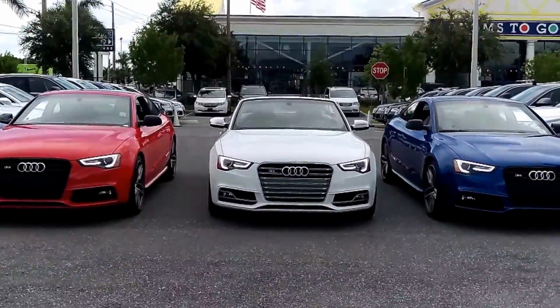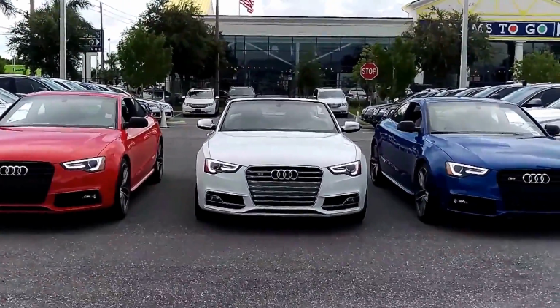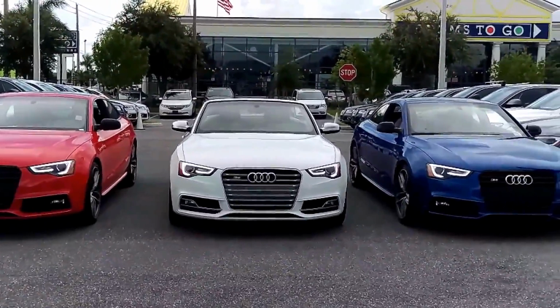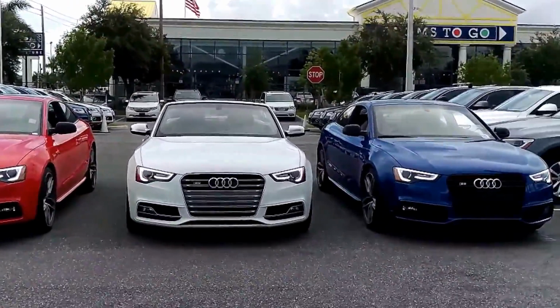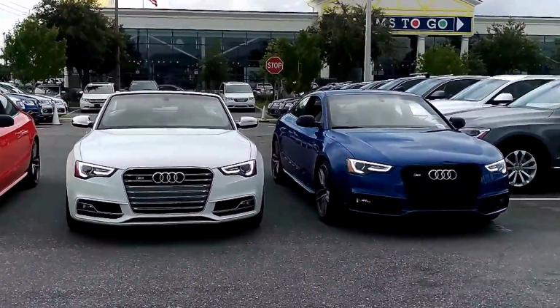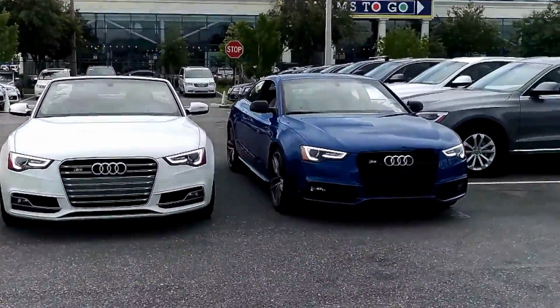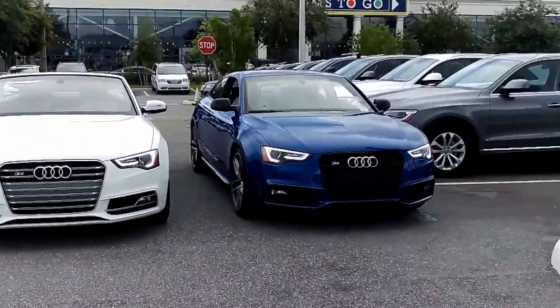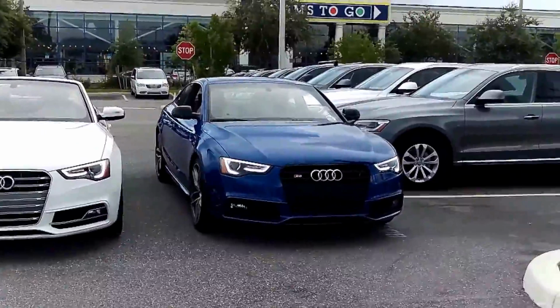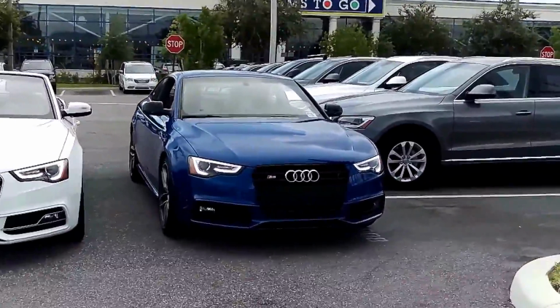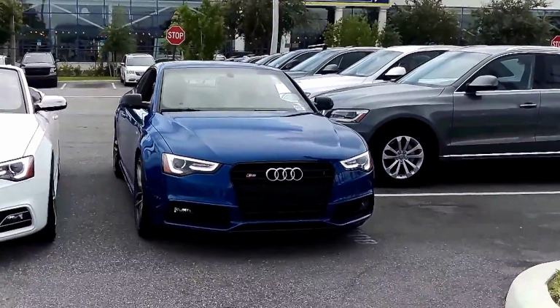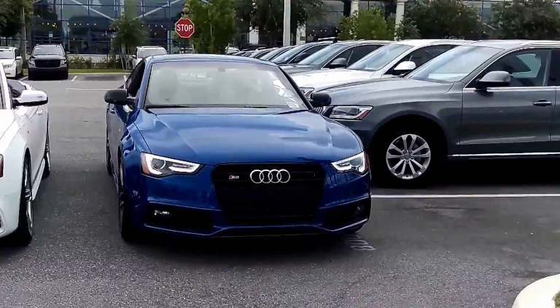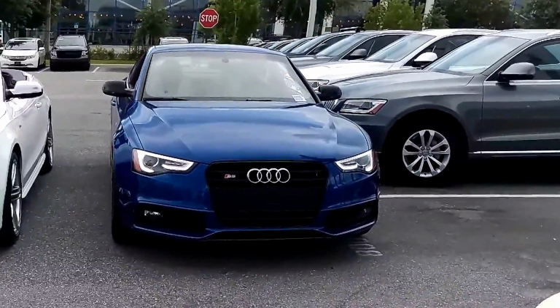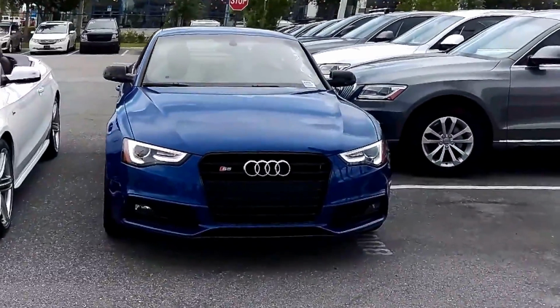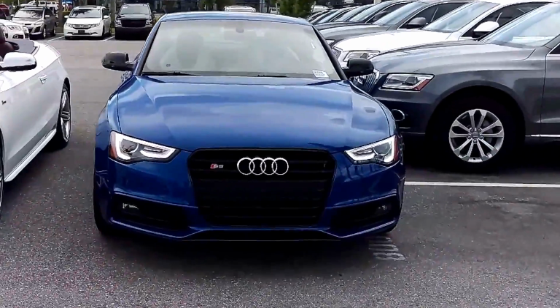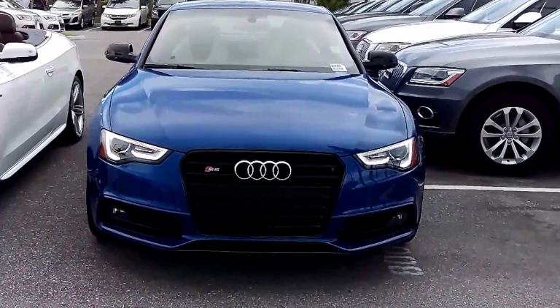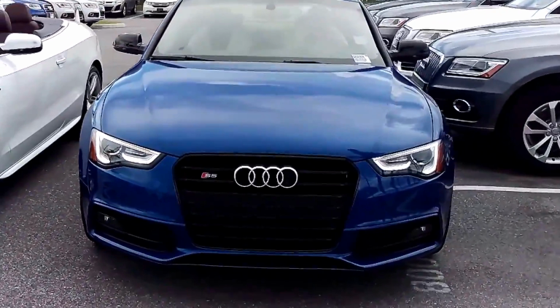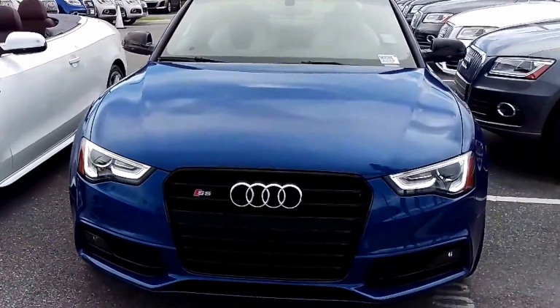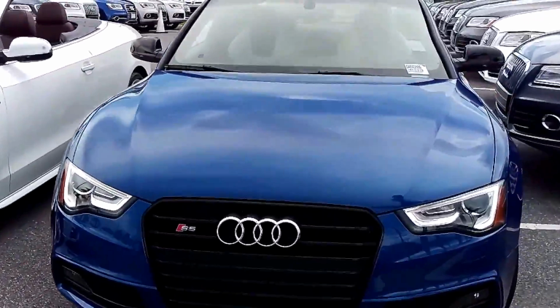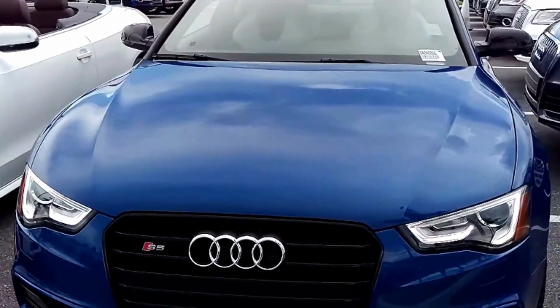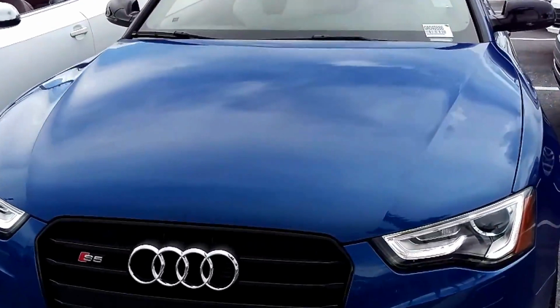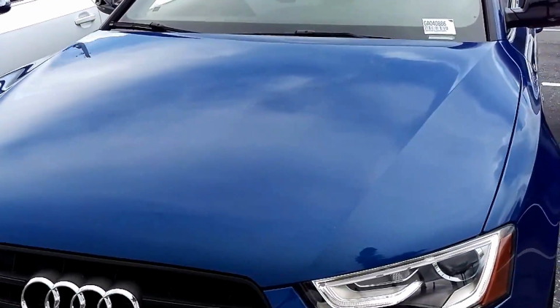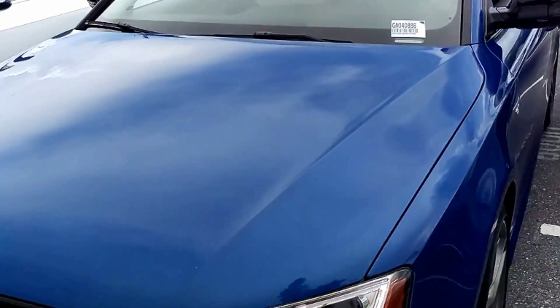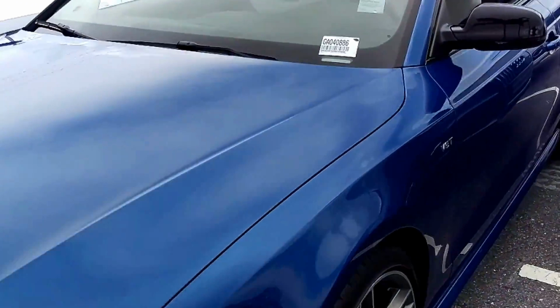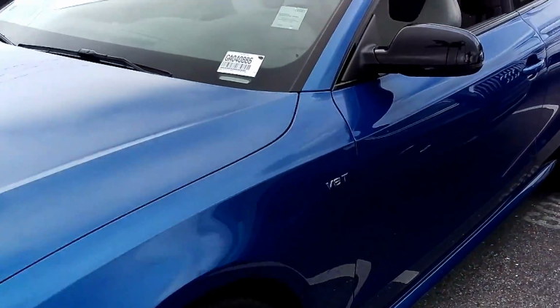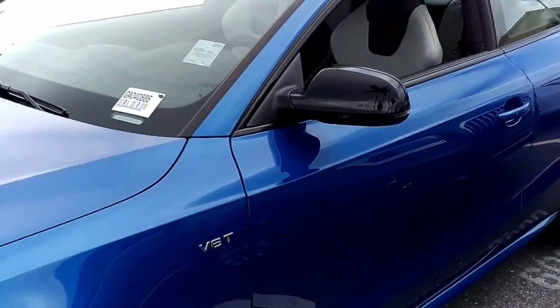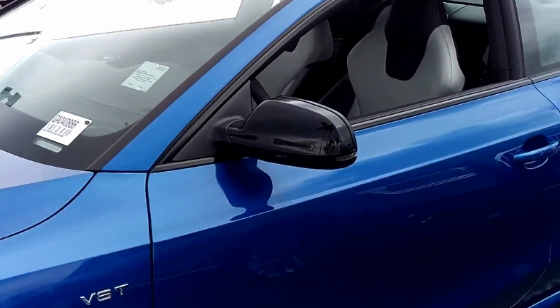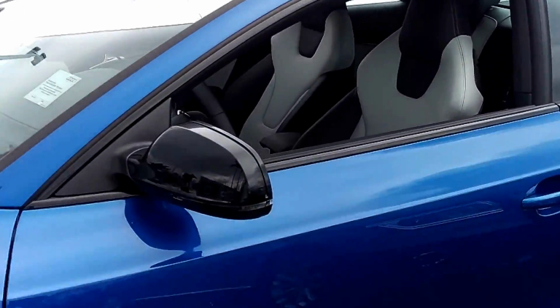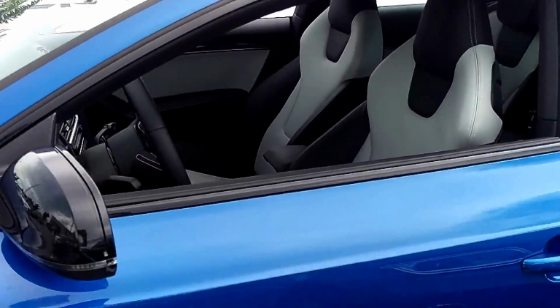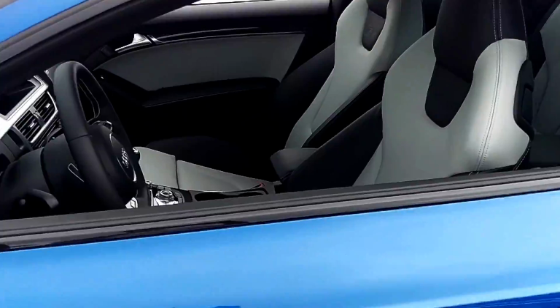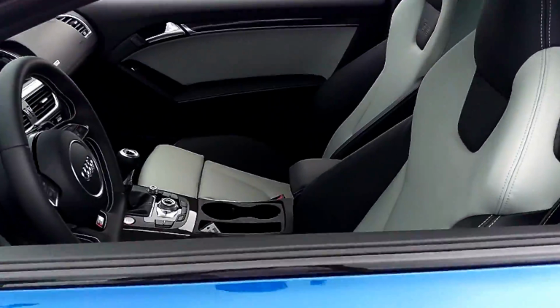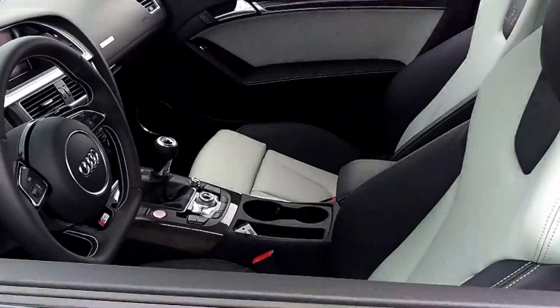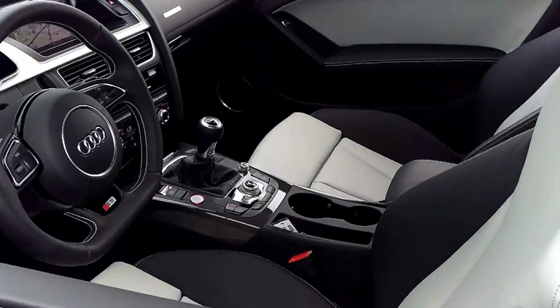The red and the blue are 2016s with manual transmission — save the manuals. Both with black optic, Sepang Blue or Misano Red Pearl, with a two-tone interior.